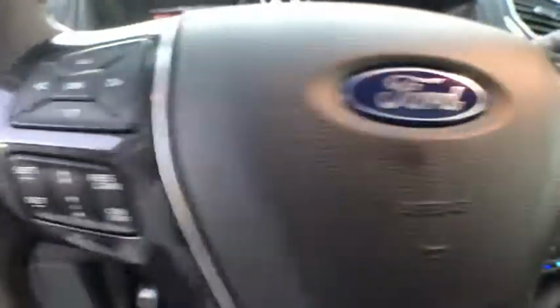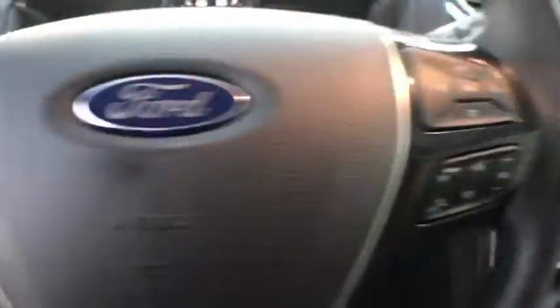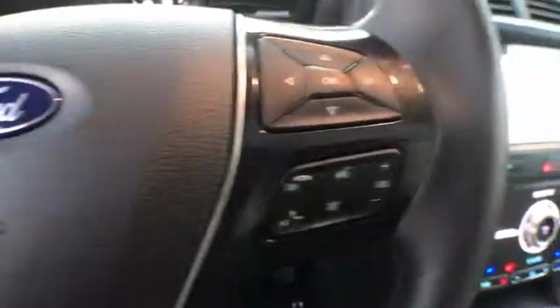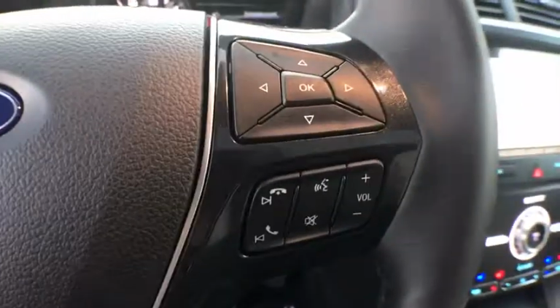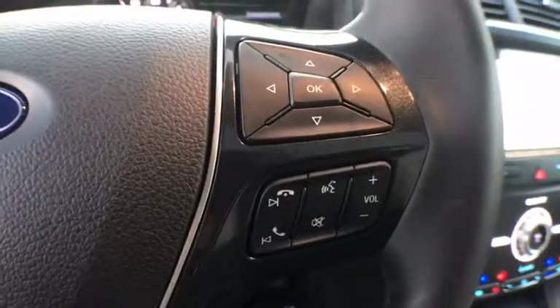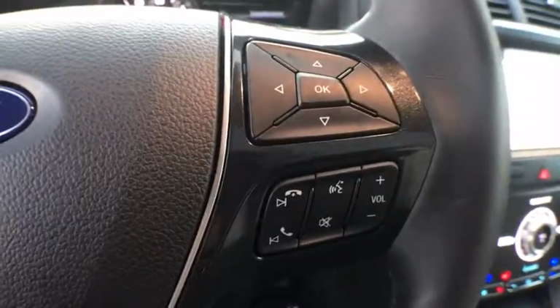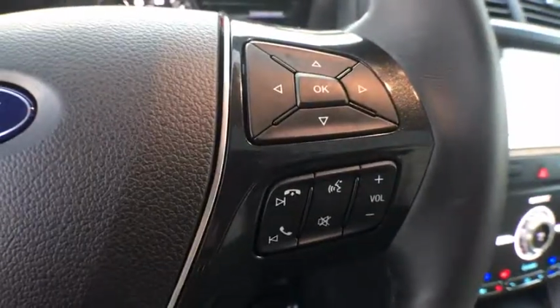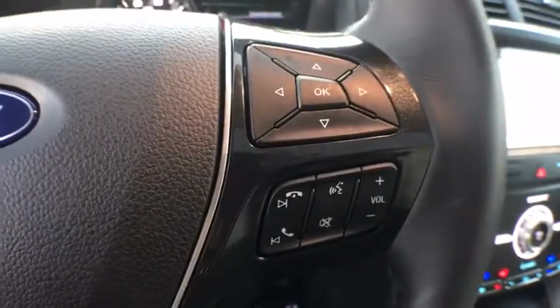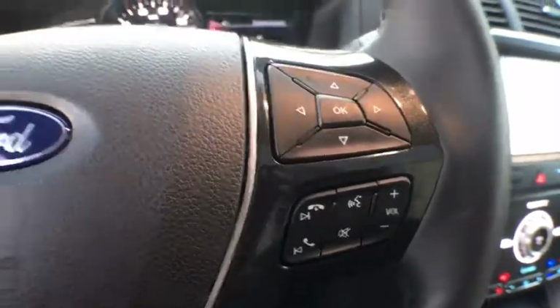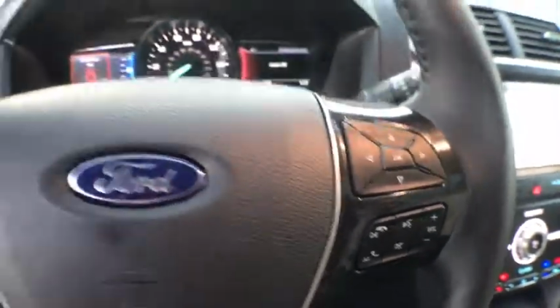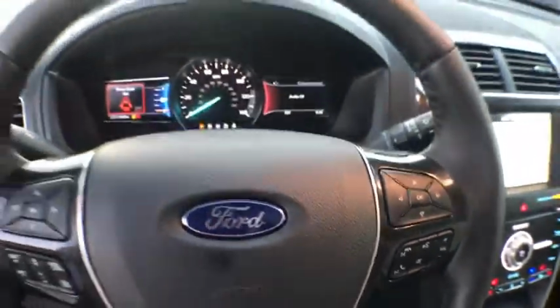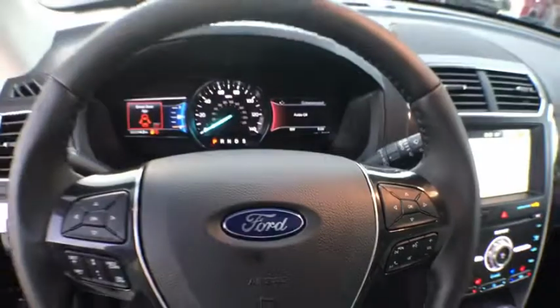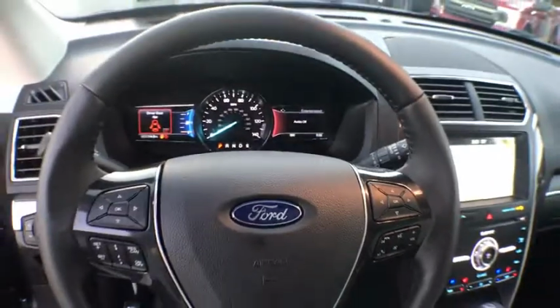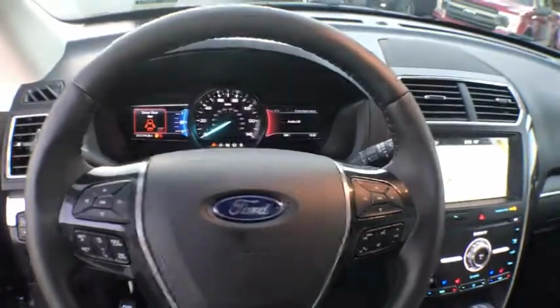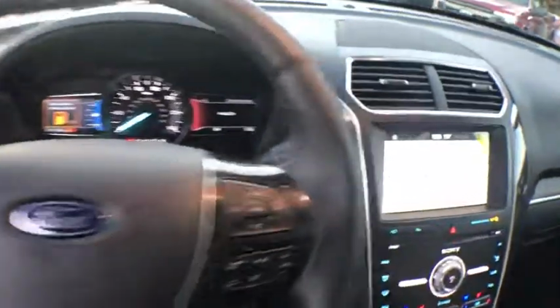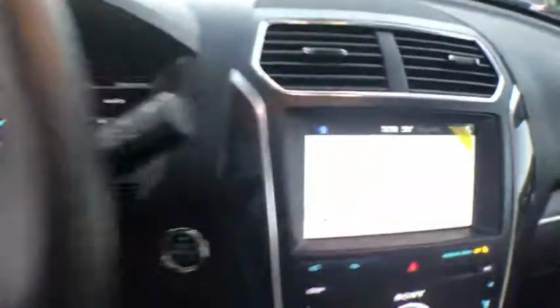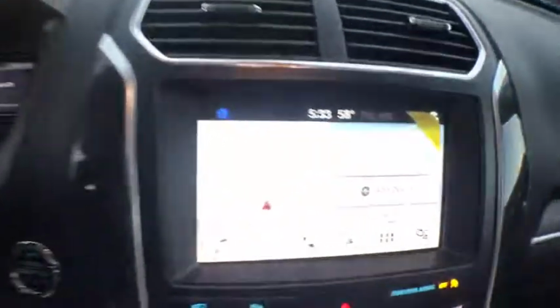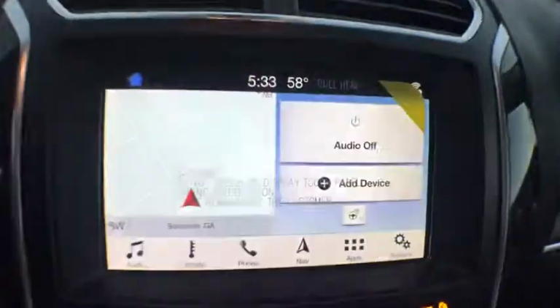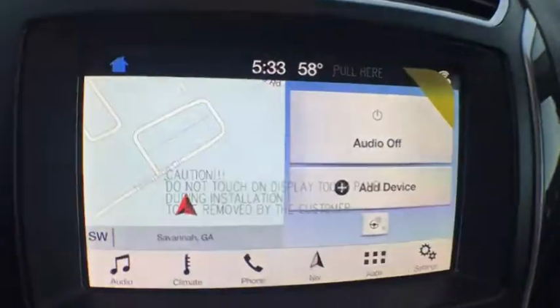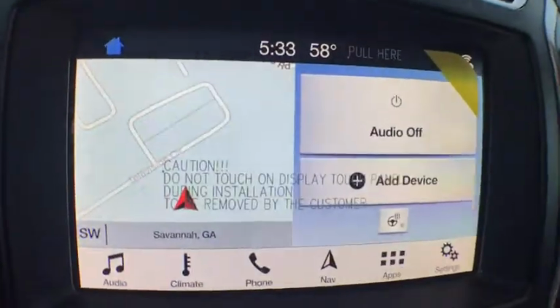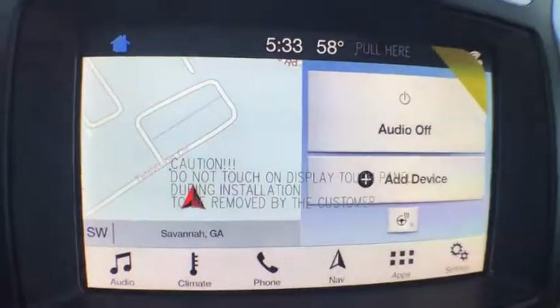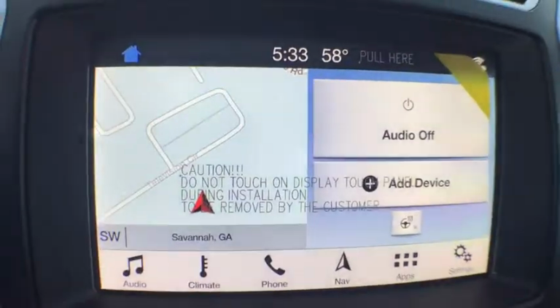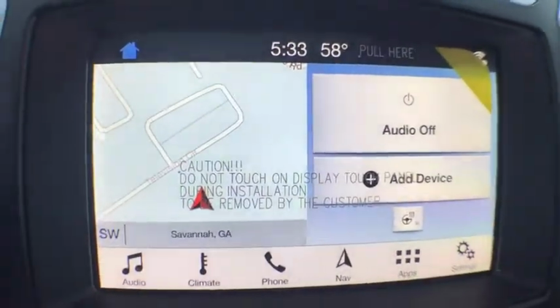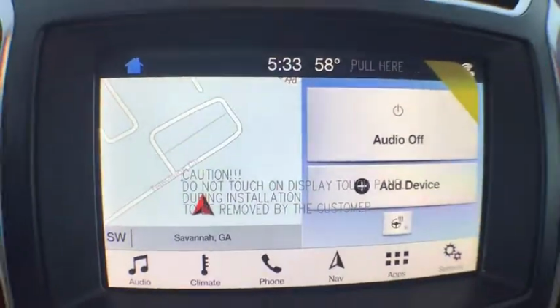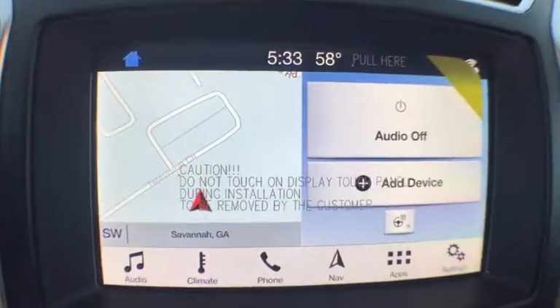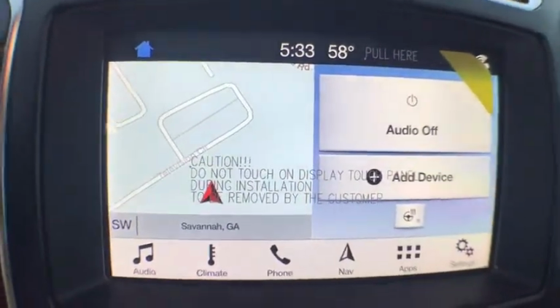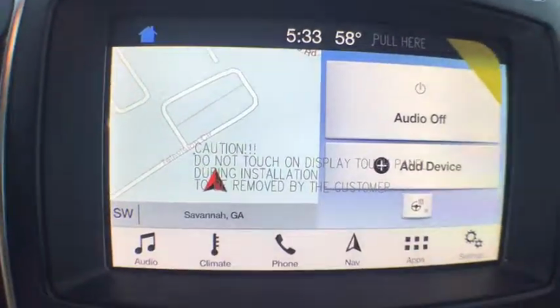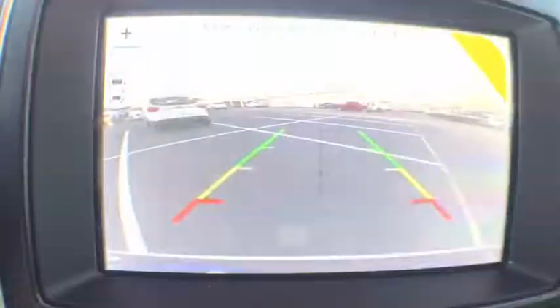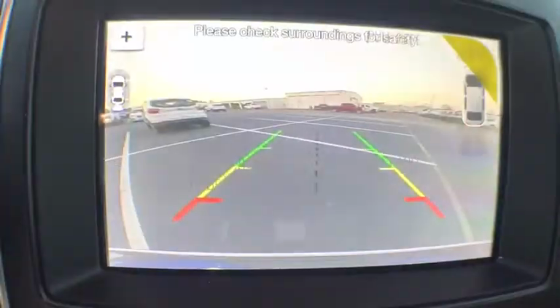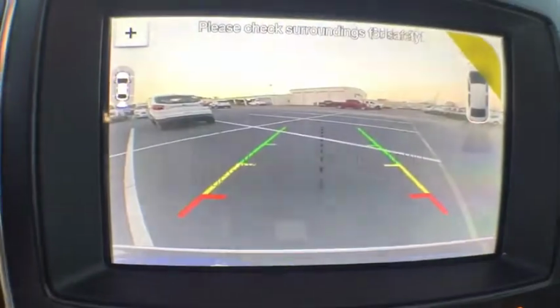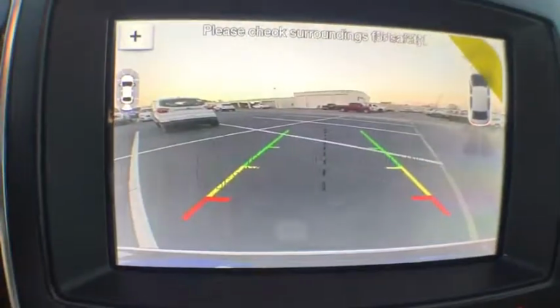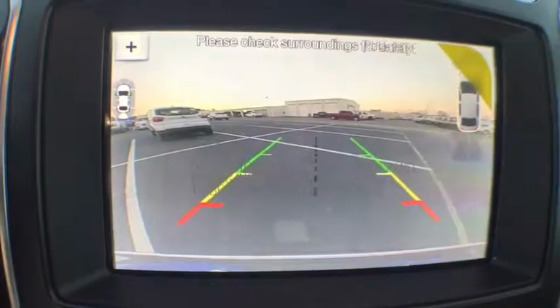Heated steering wheel, fog lights, heated front seats, power windows, trip computer, security system, rear window defroster, compass.